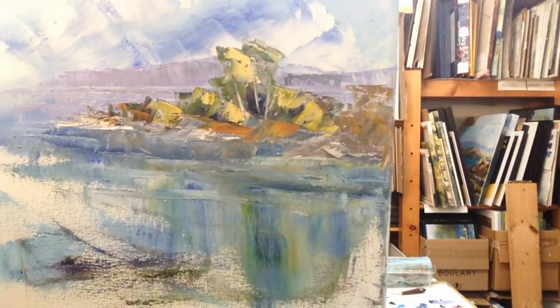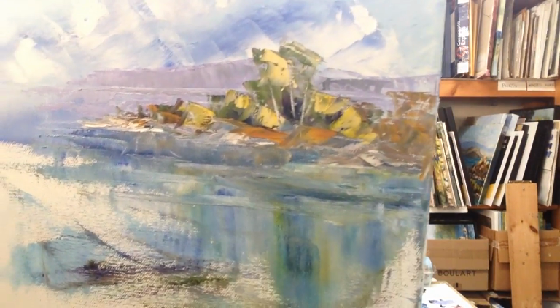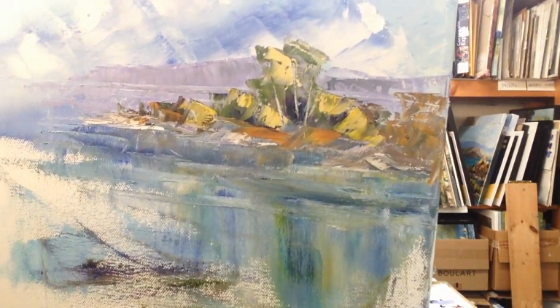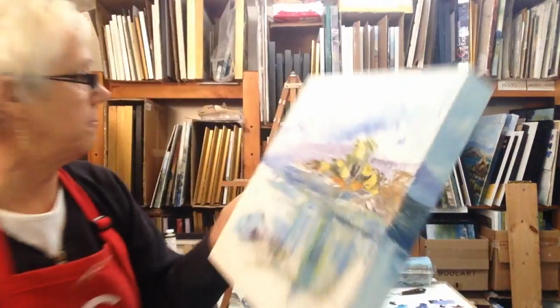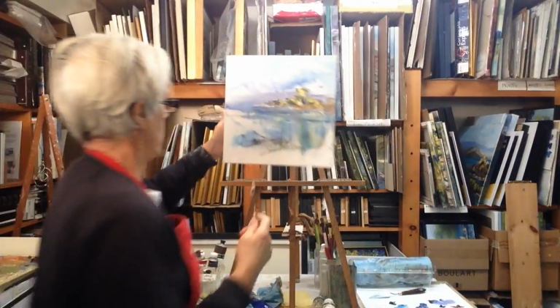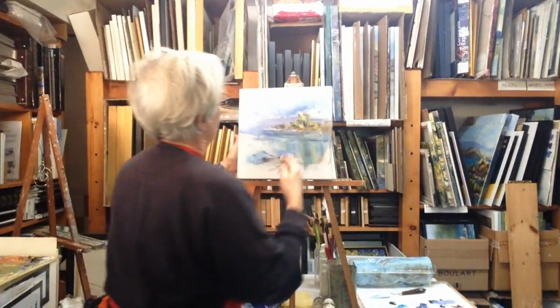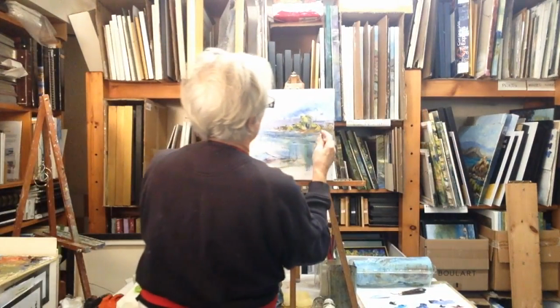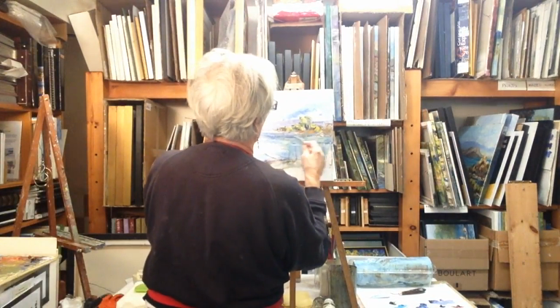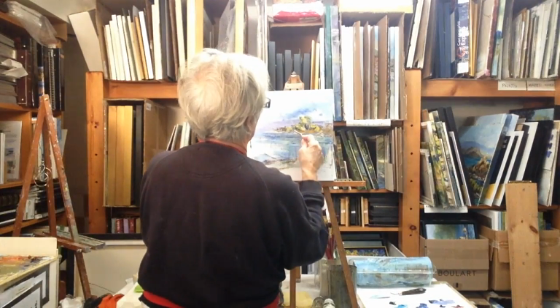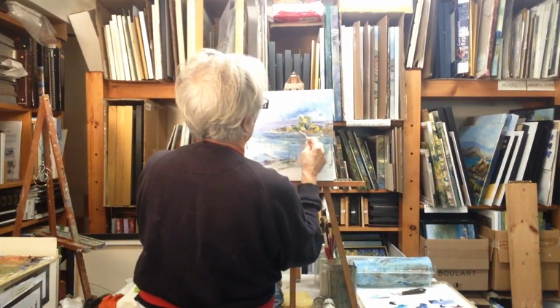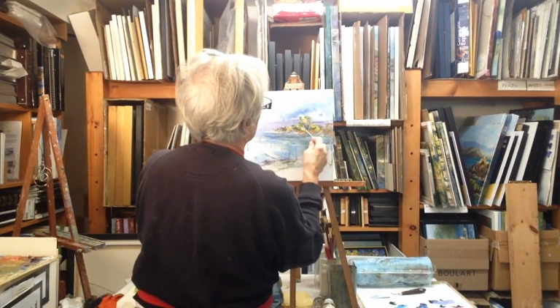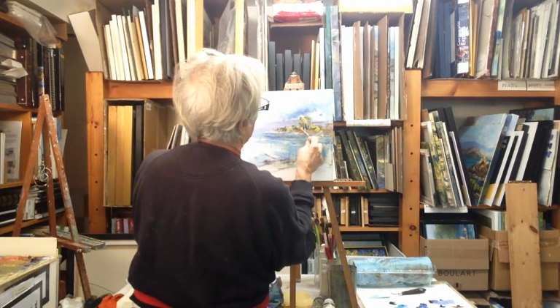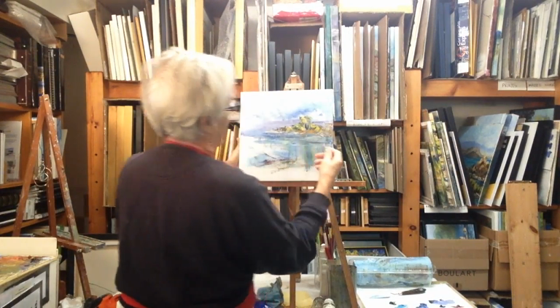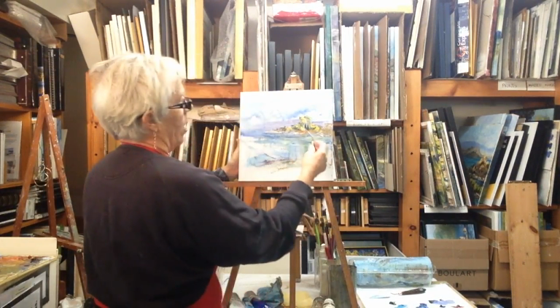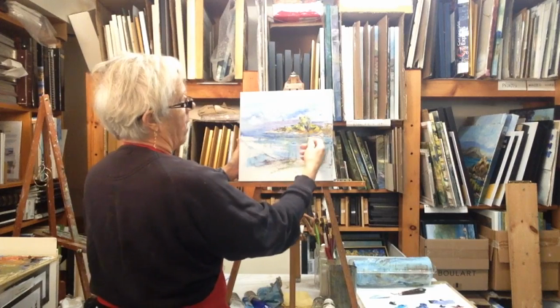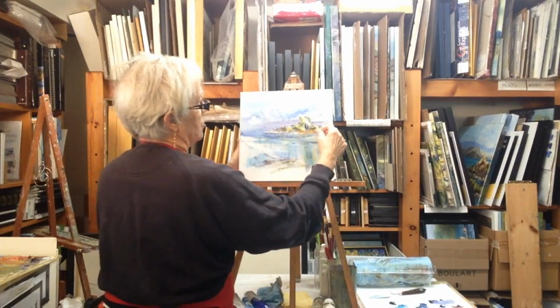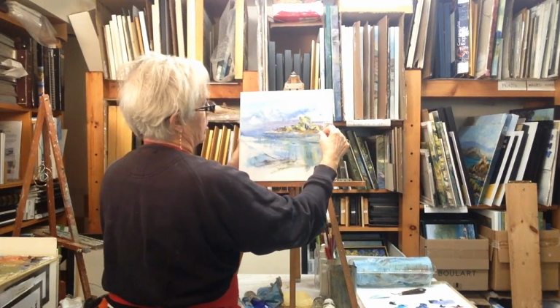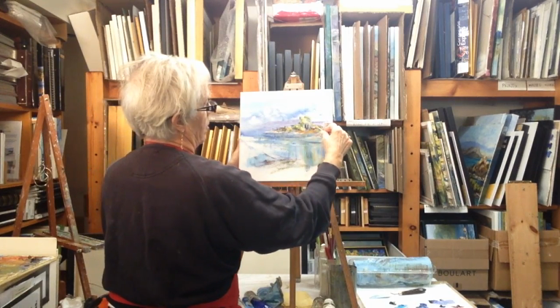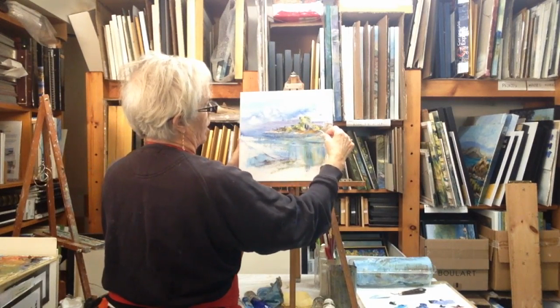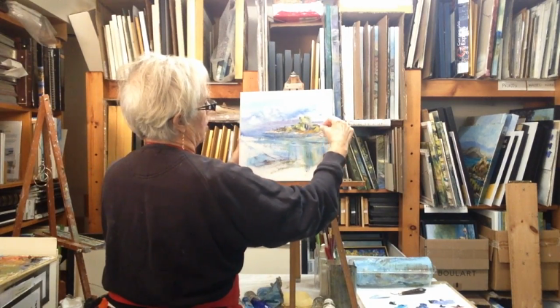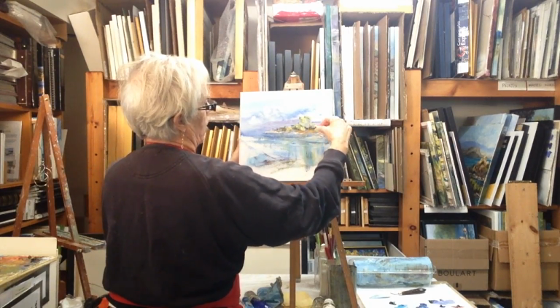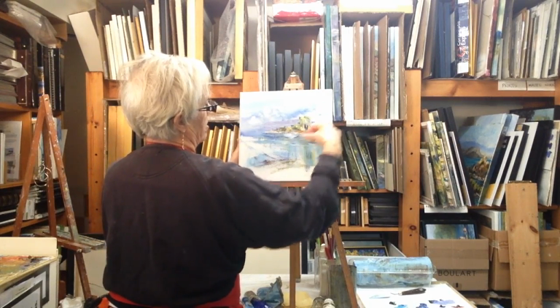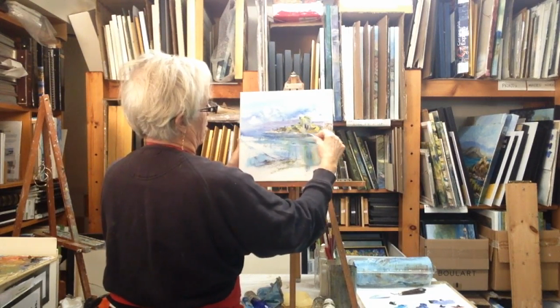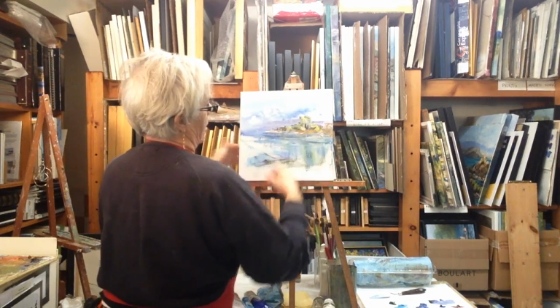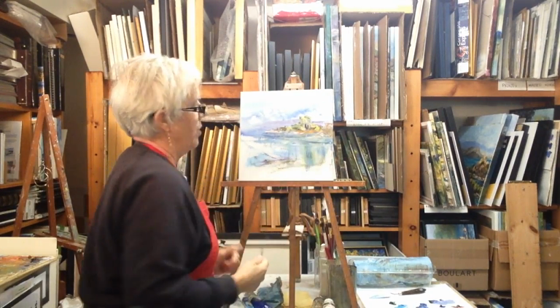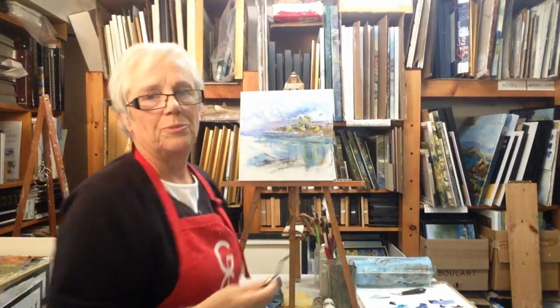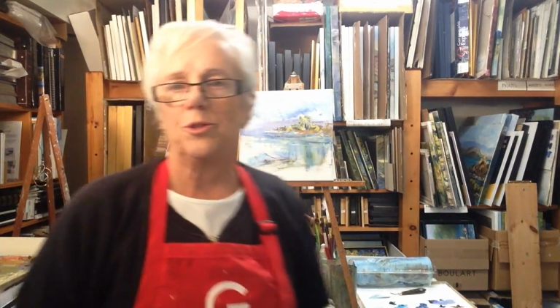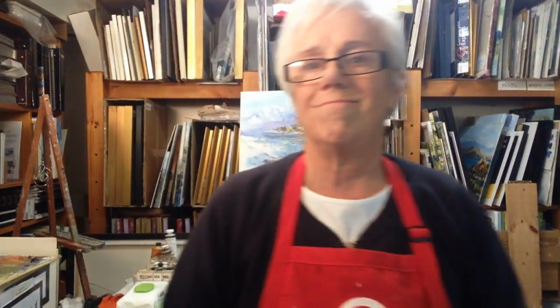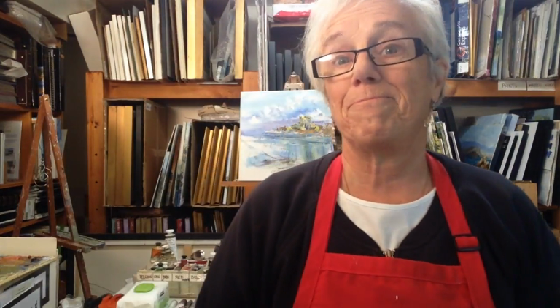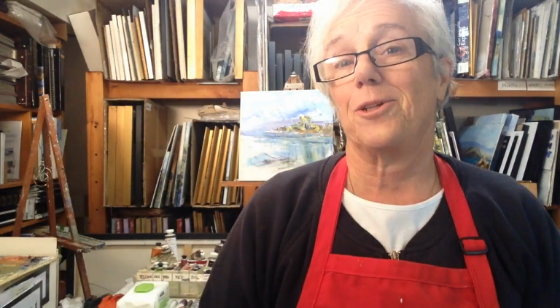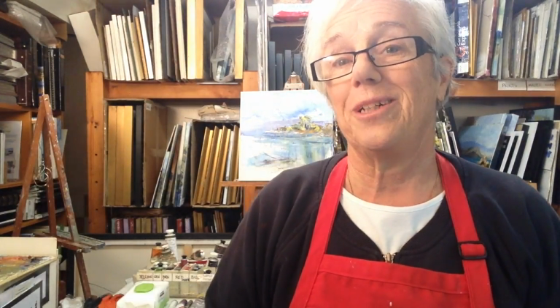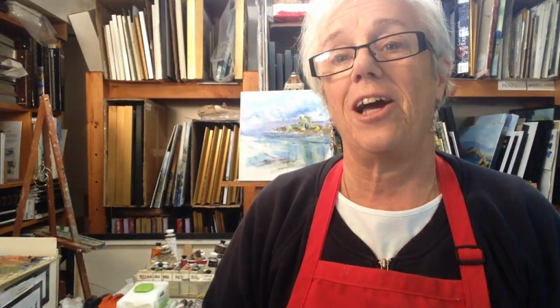They could be birch trees. And then while you've got that, just cover the trunks up a wee bit while the paint is wet and you're done. So that's how you do trees on an island.